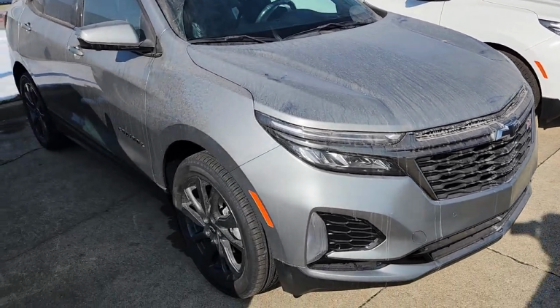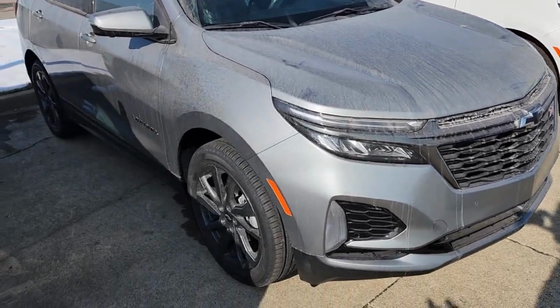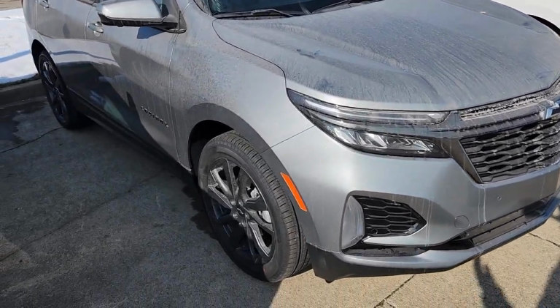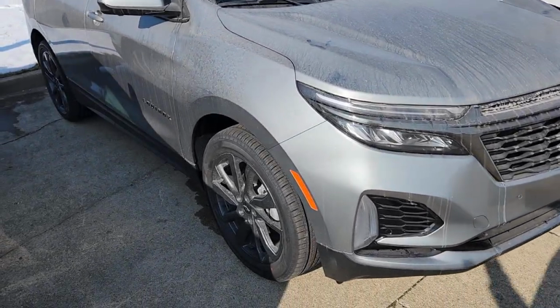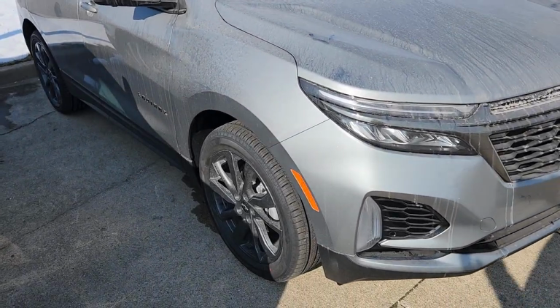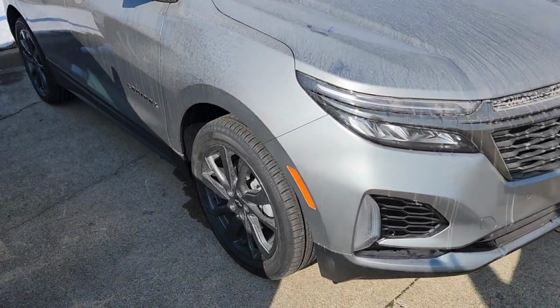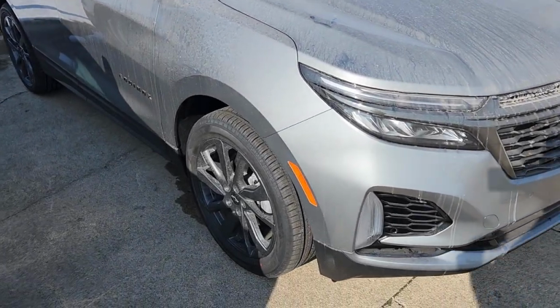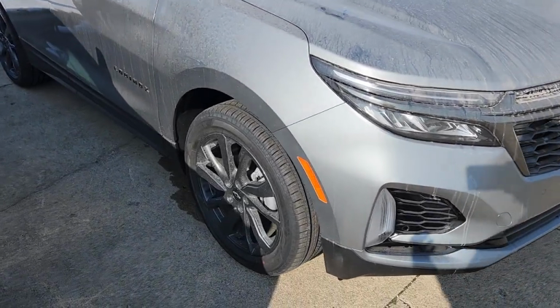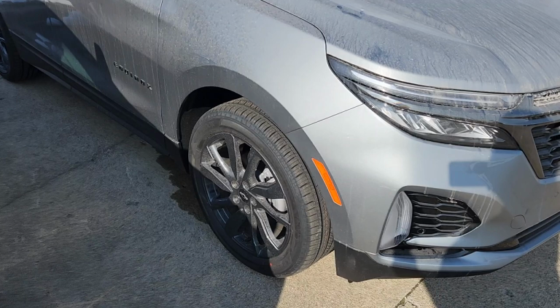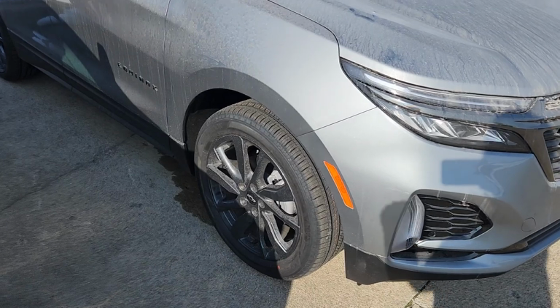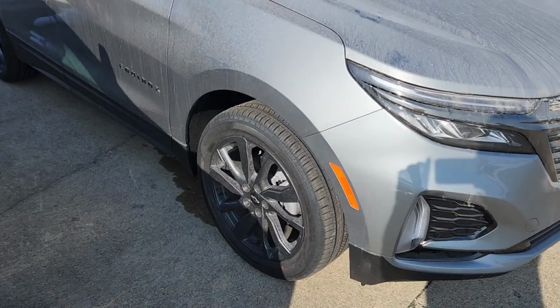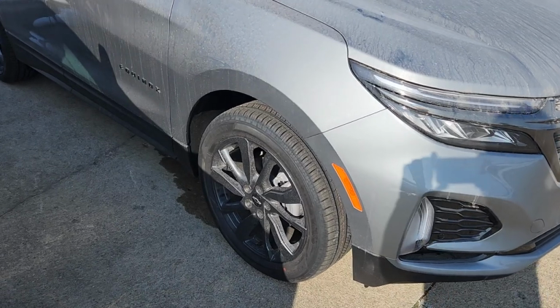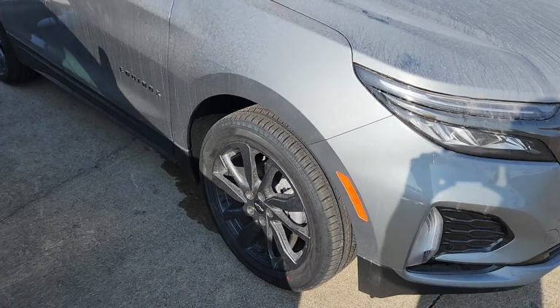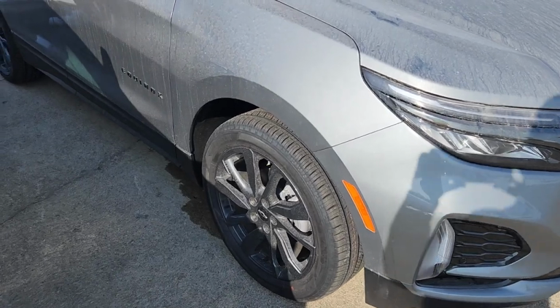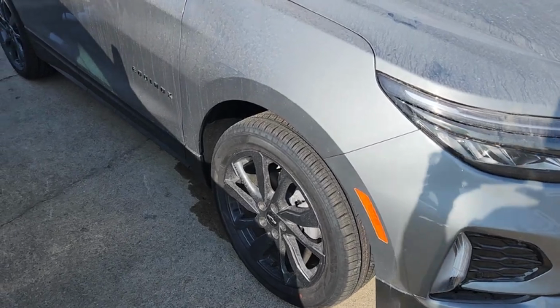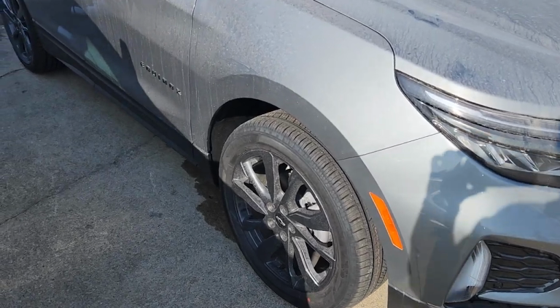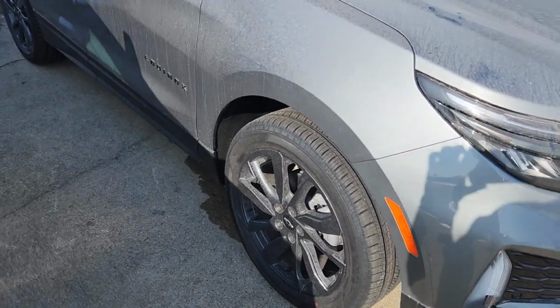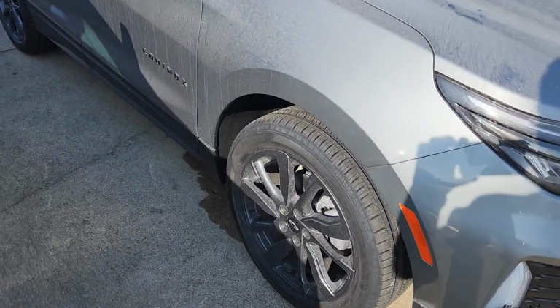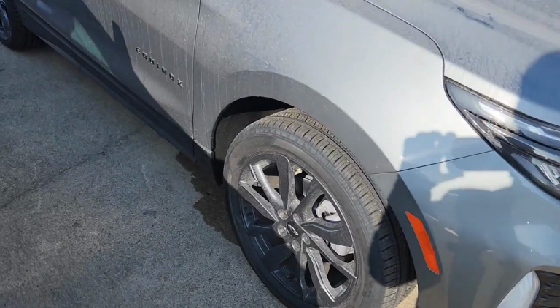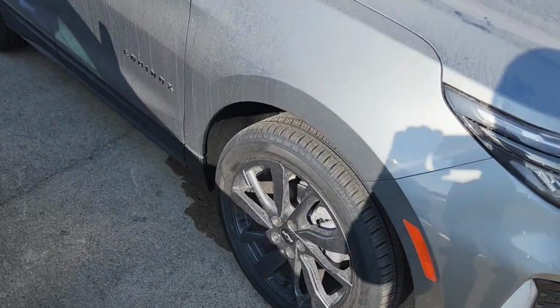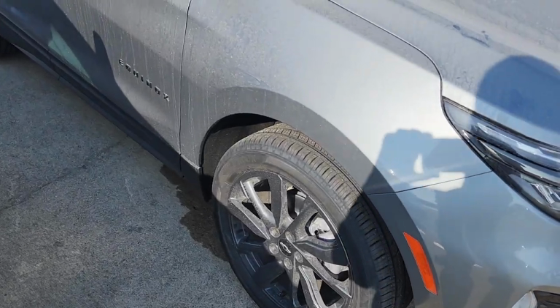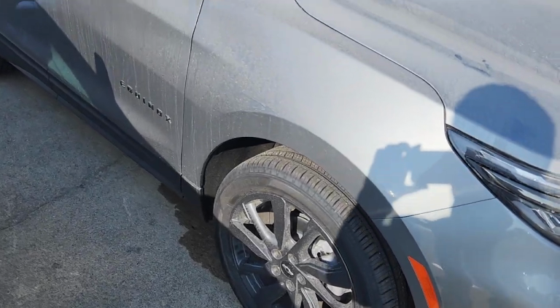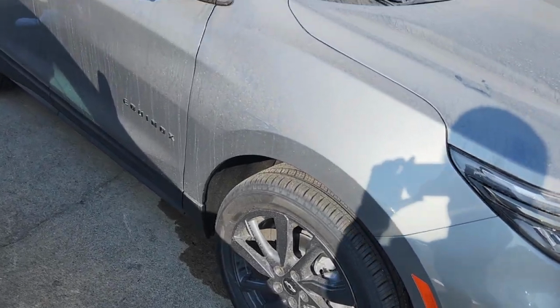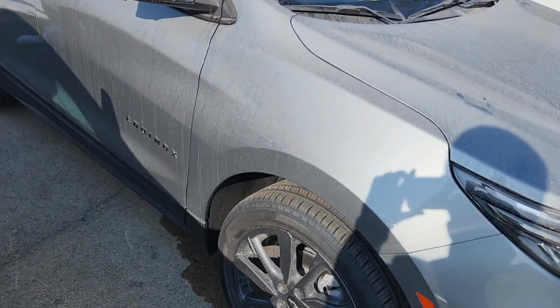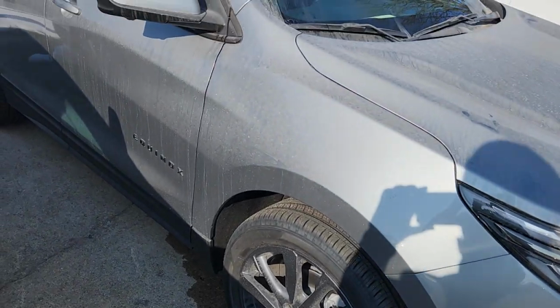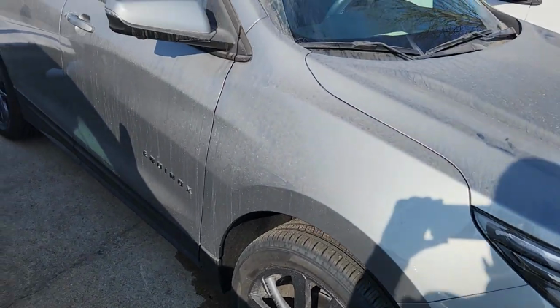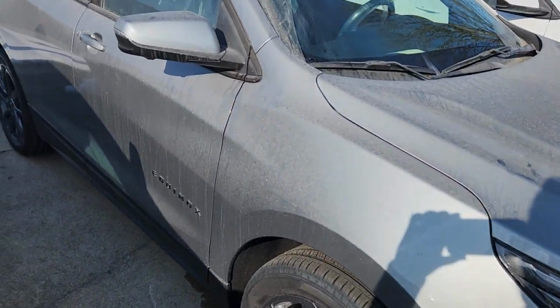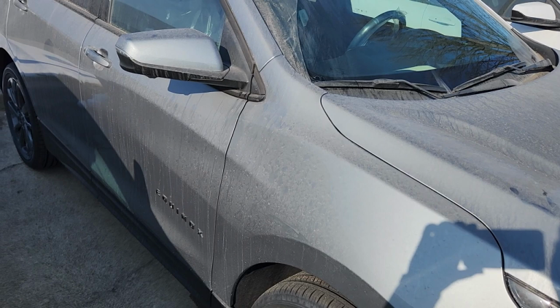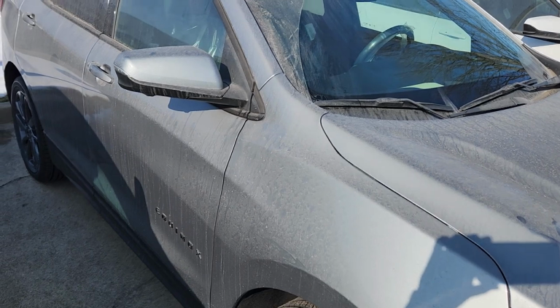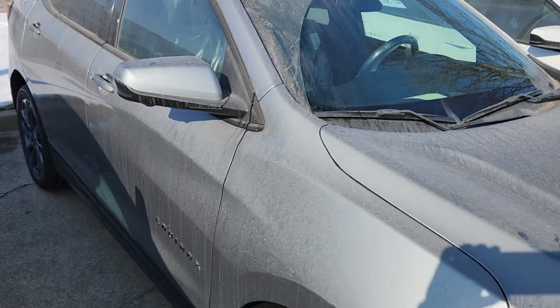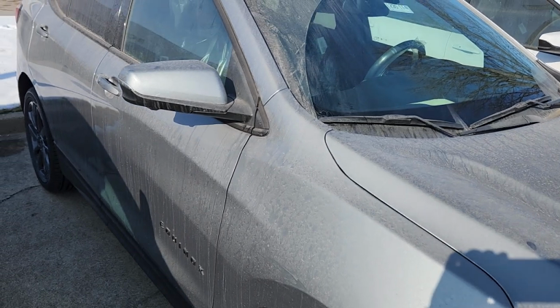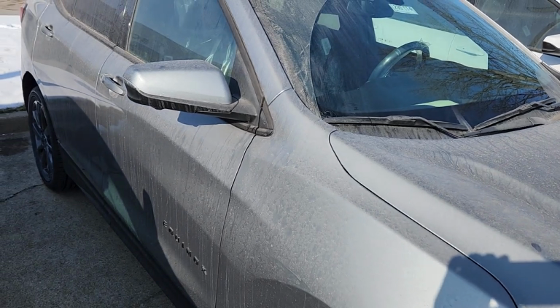A couple of things that jump out to me: I do love the 18-inch black gloss wheels and the black Chevy bow tie, as you guys know if you've been watching this channel for a little while.